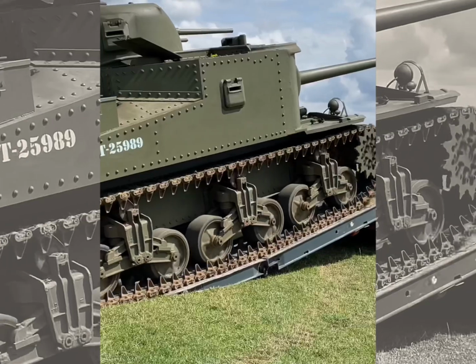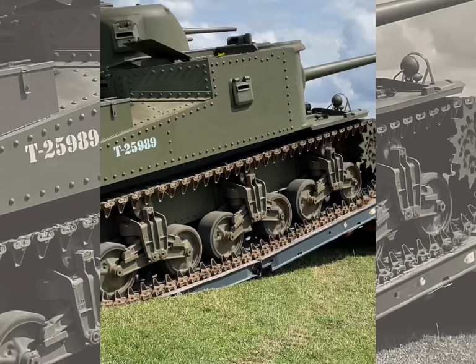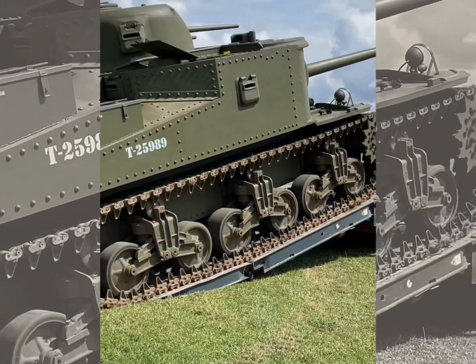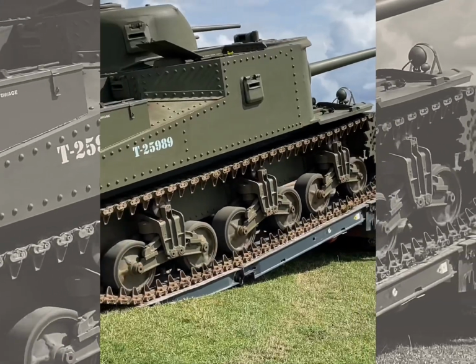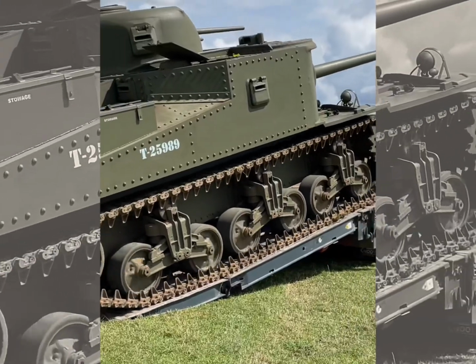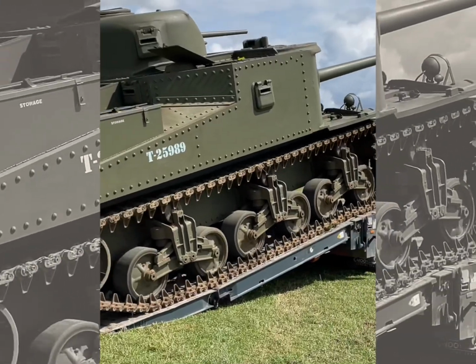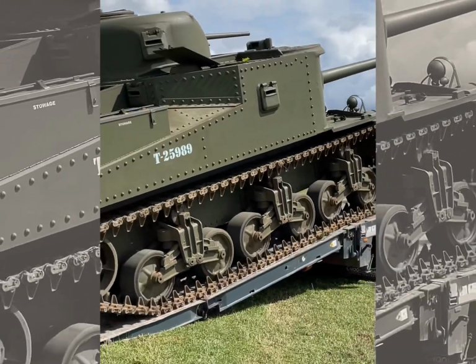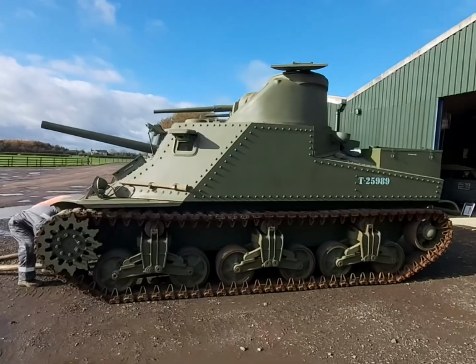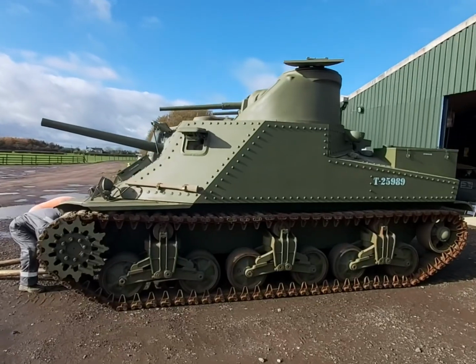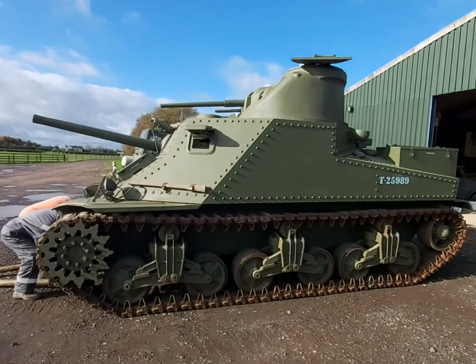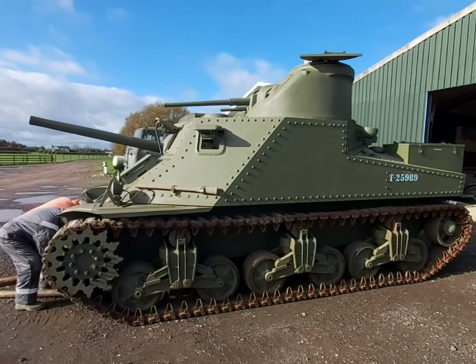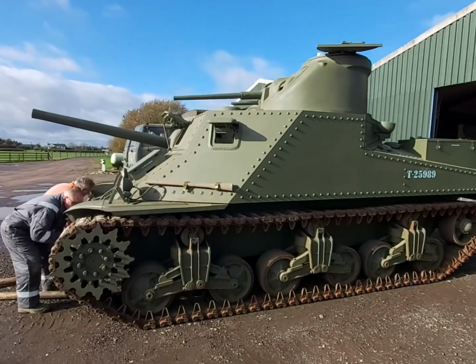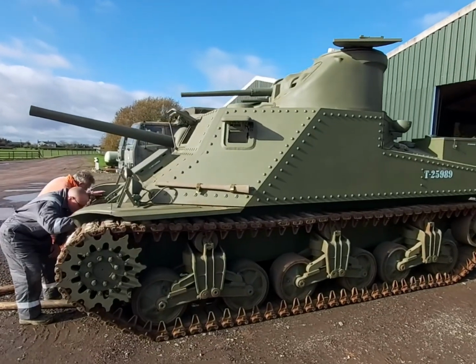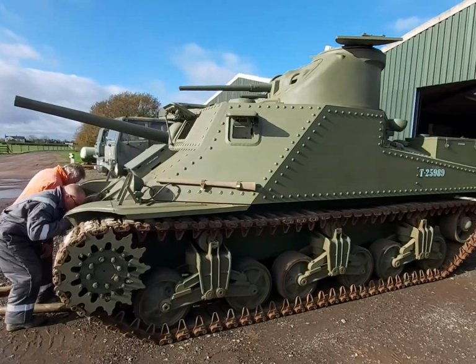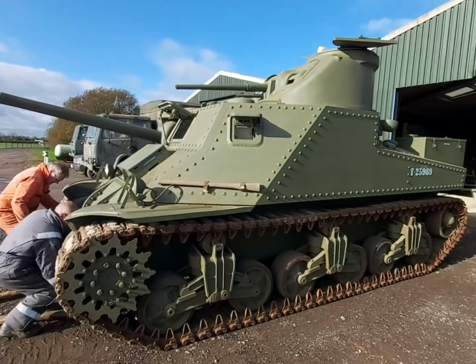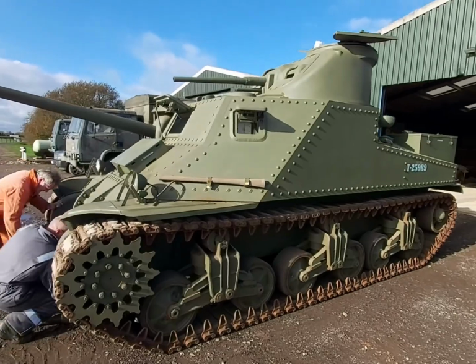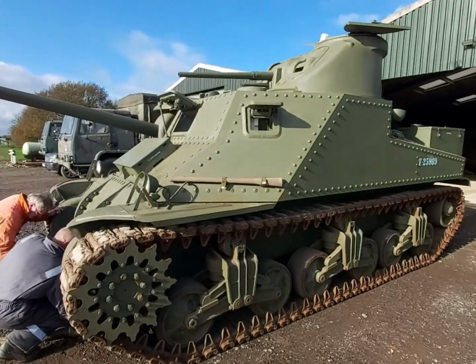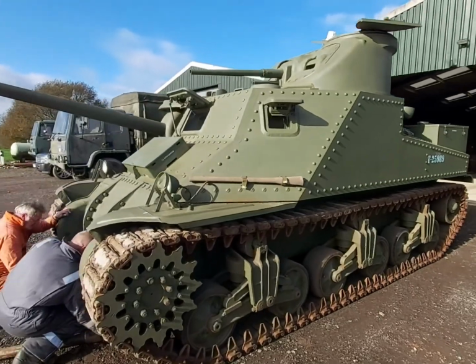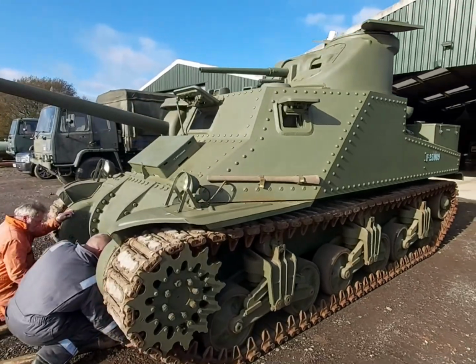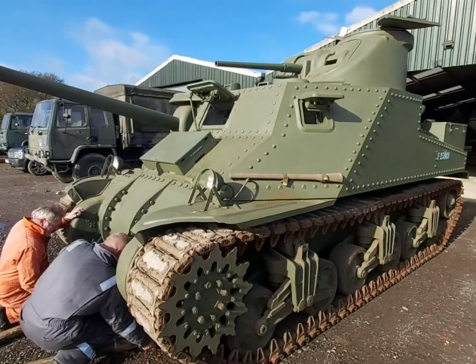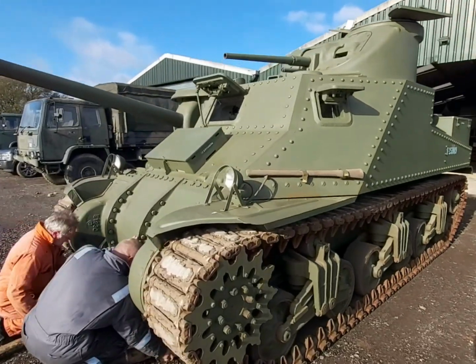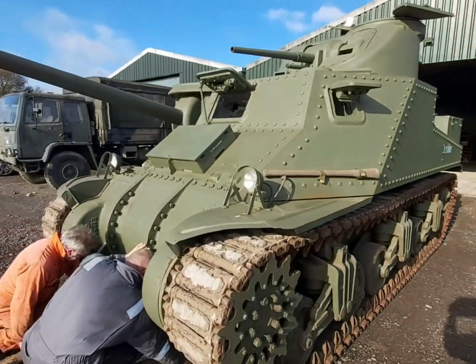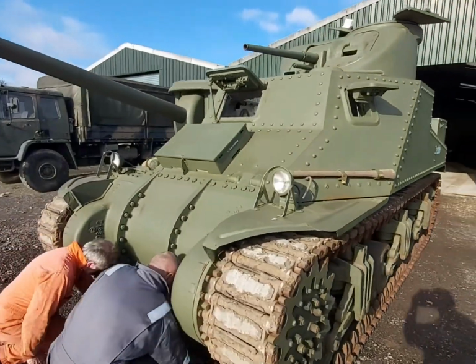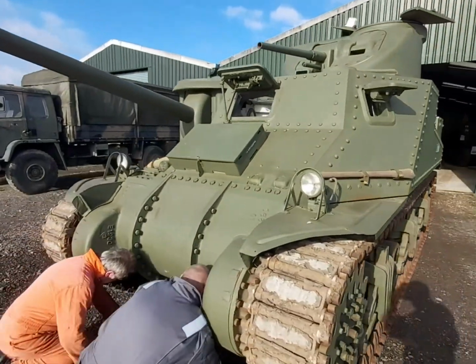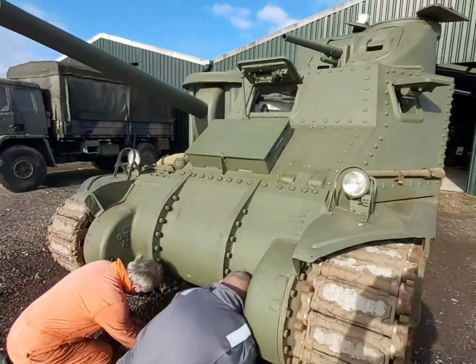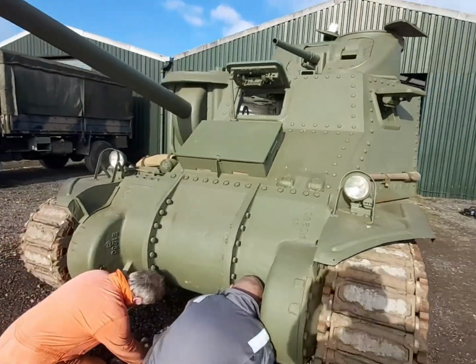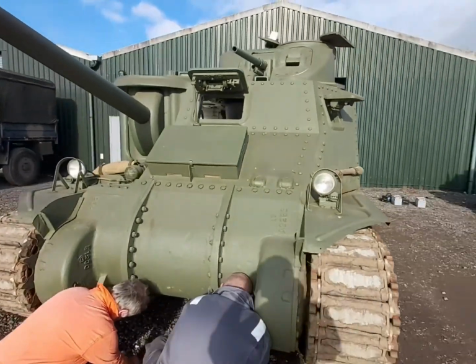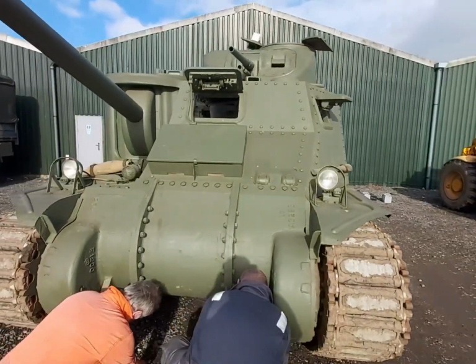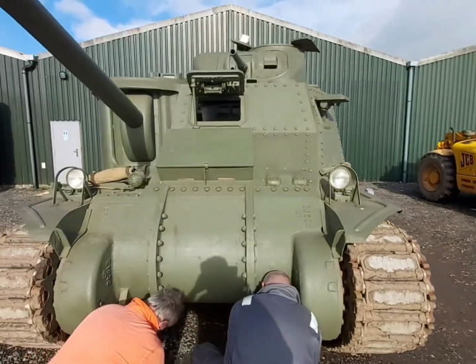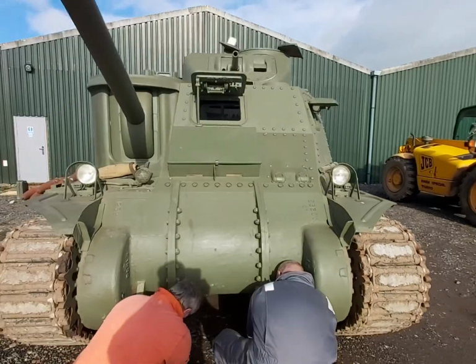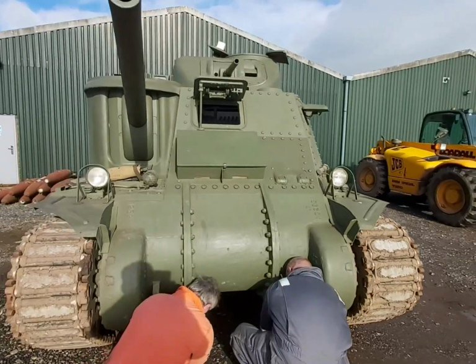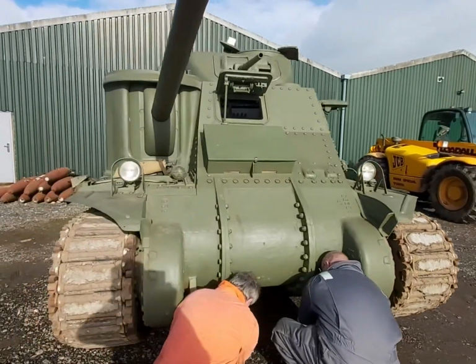Now I know what you're thinking — why does this World War II tank look so strange? When you look at this M3 Lee, the first things your eyes are drawn to are these two weird cannons. However, they're not the weirdest things about this. That'd be these weird little bumps that you can see all across the whole vehicle.